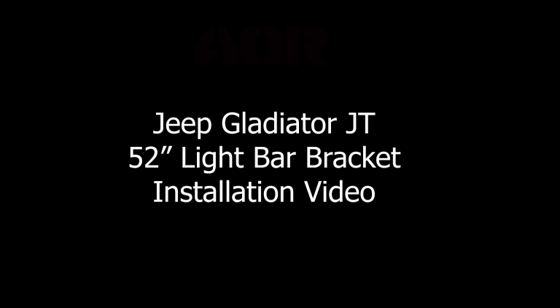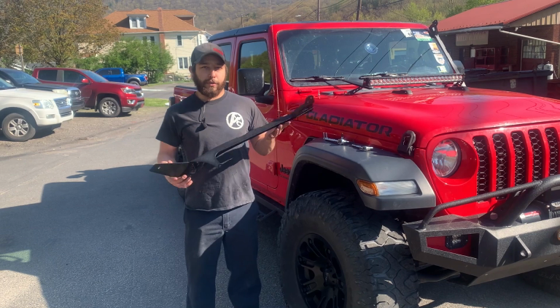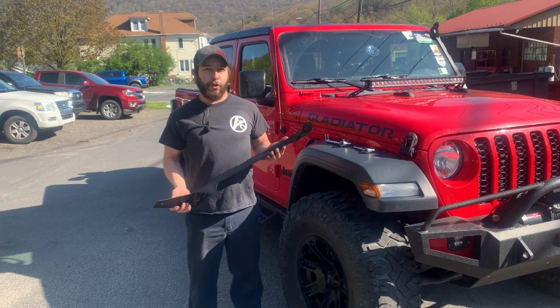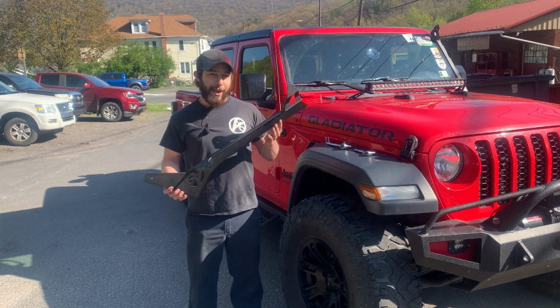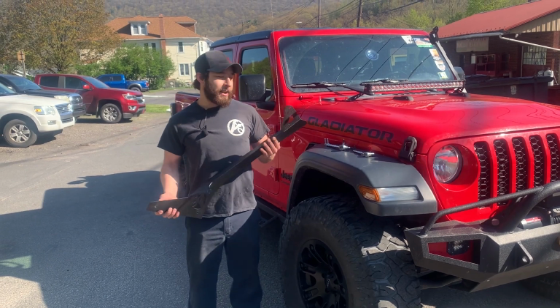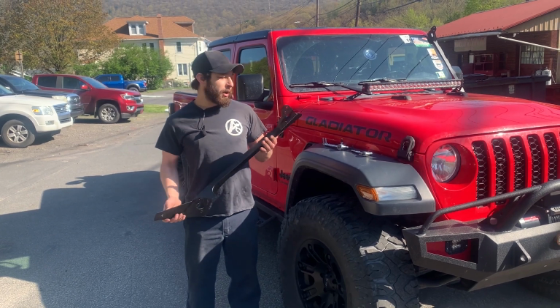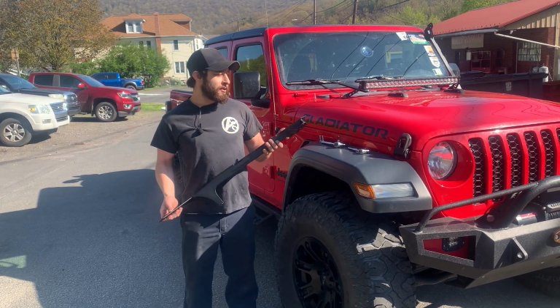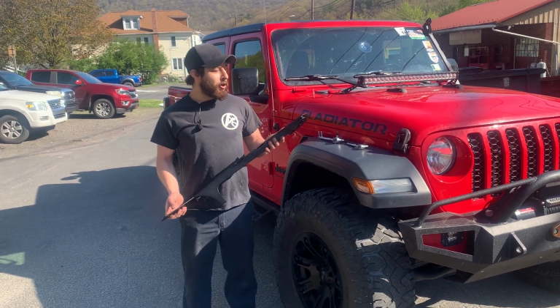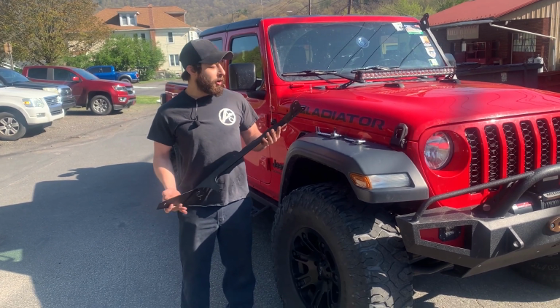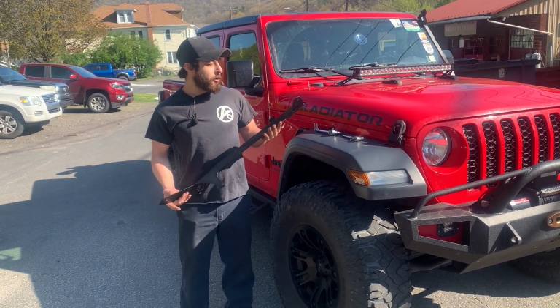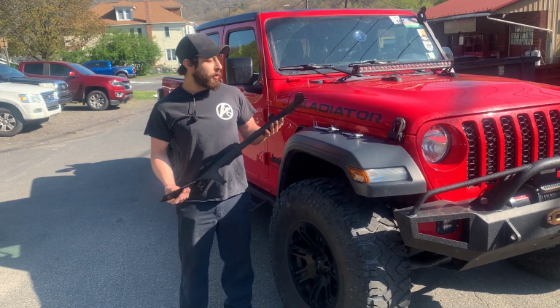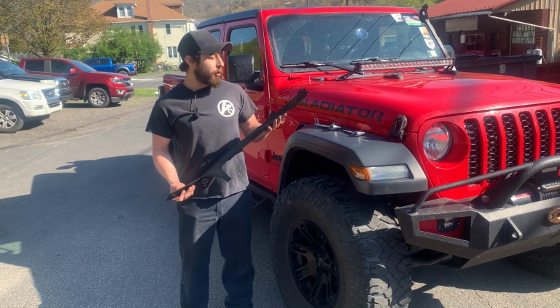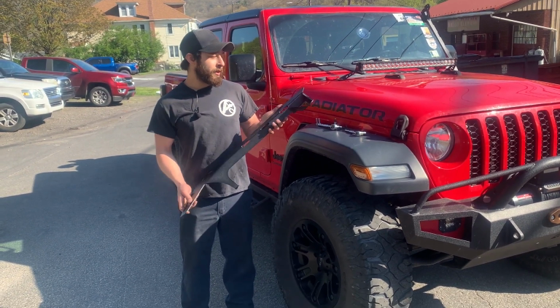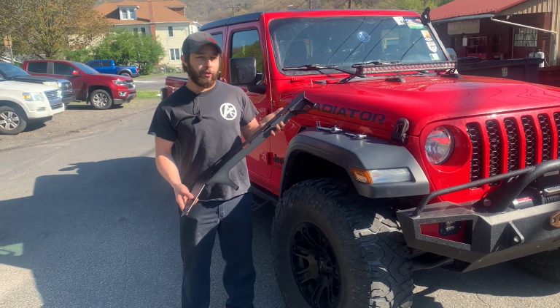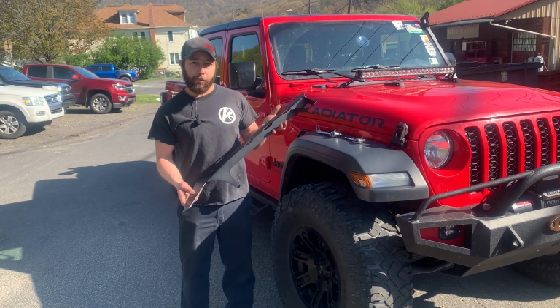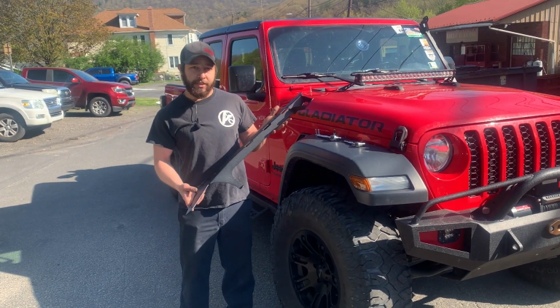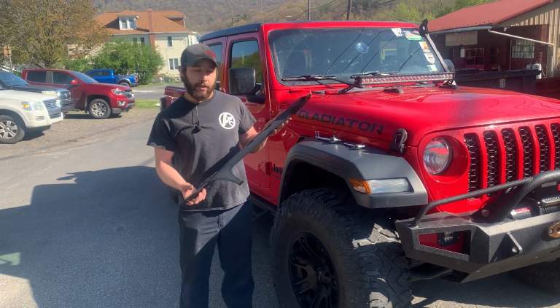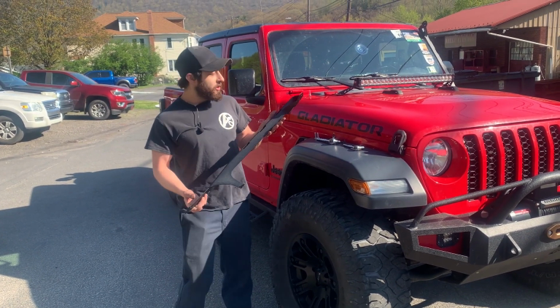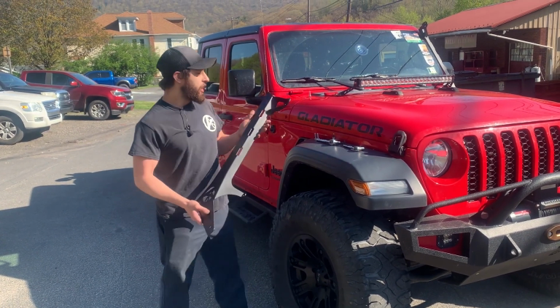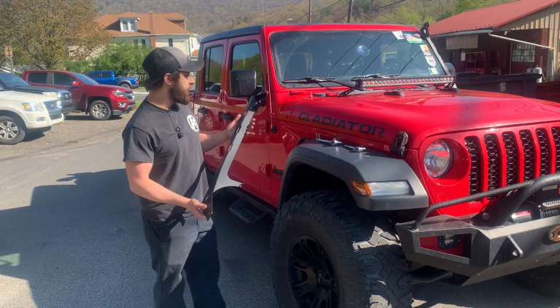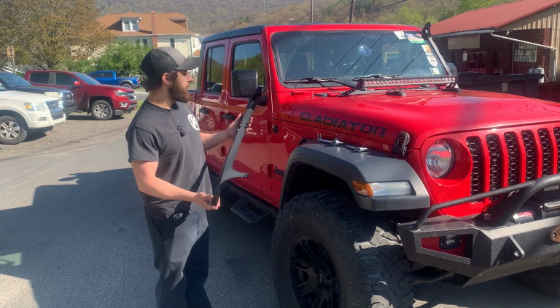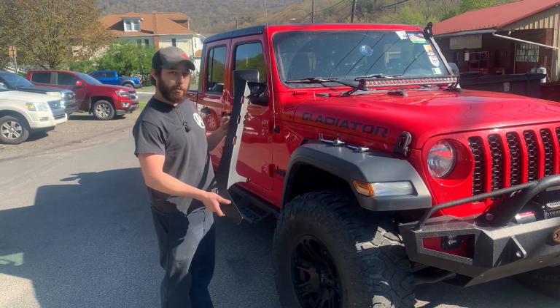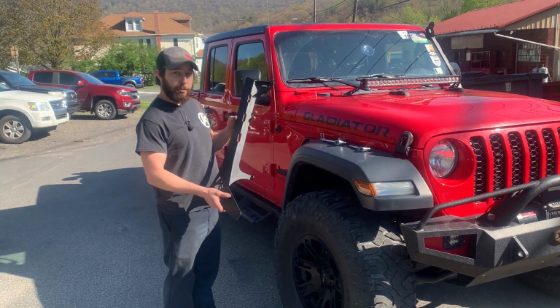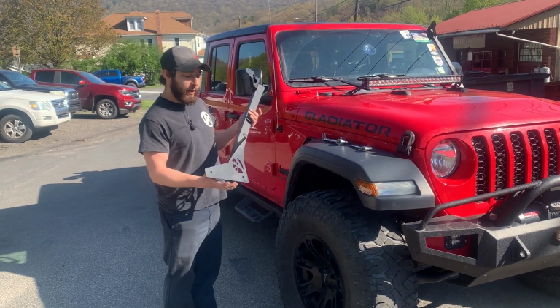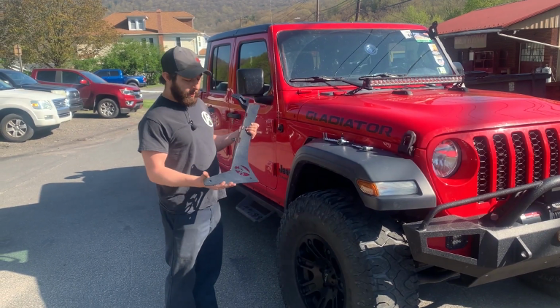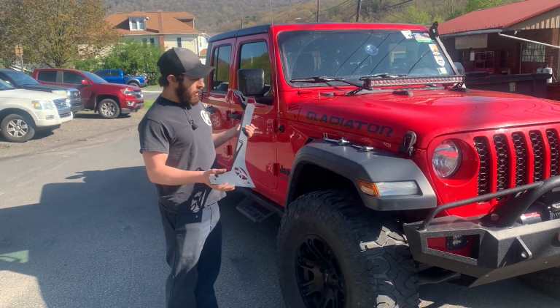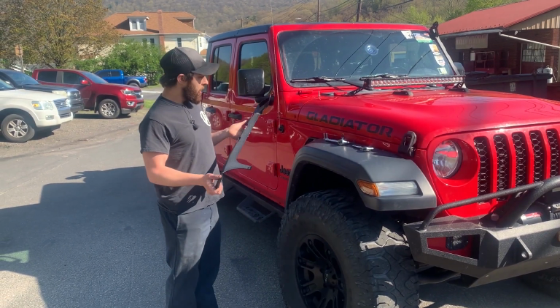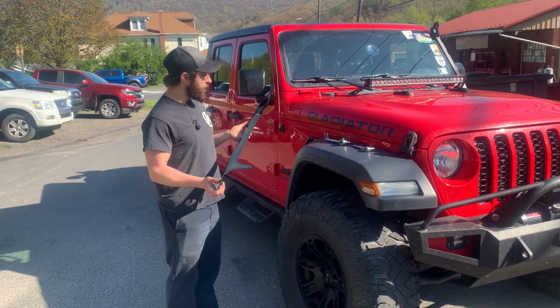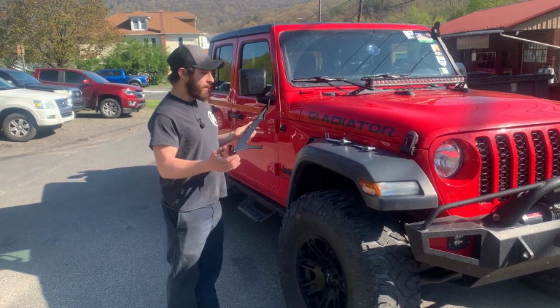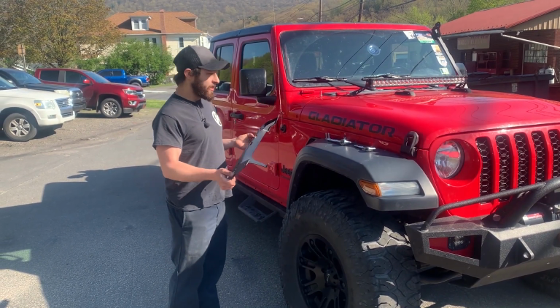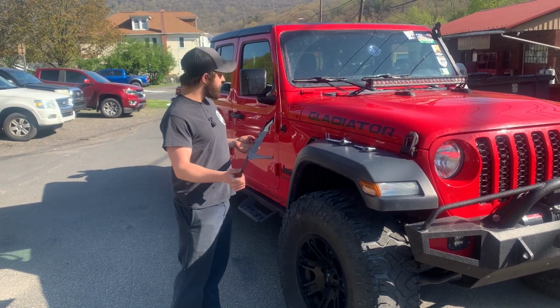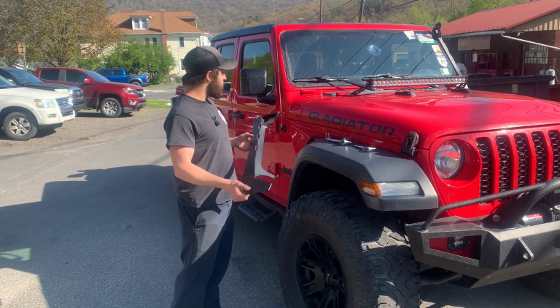What's going on guys? Today we're going to be installing our 2020 to present JT light bar bracket. Pretty easy install.